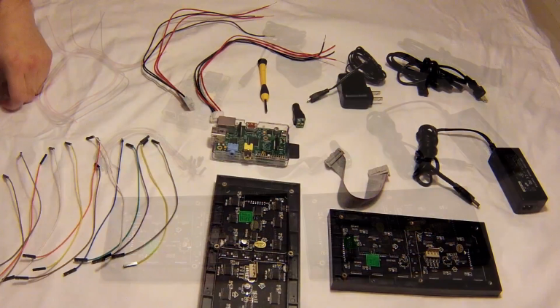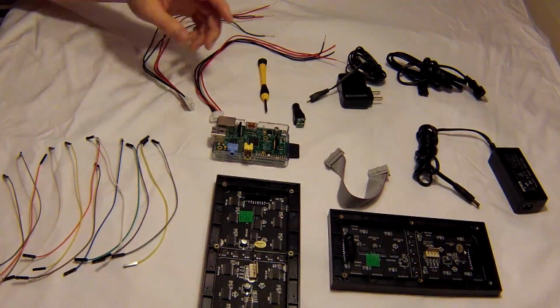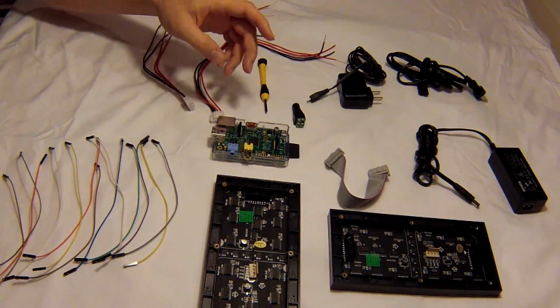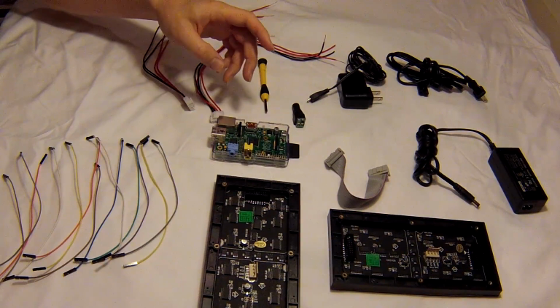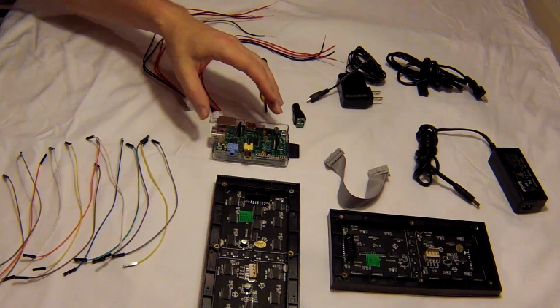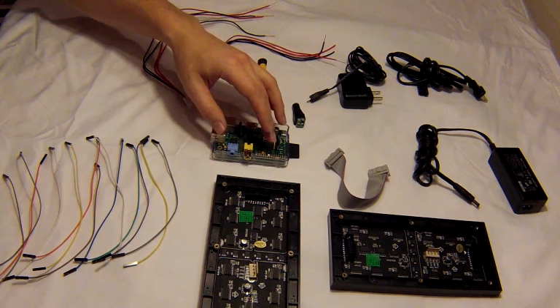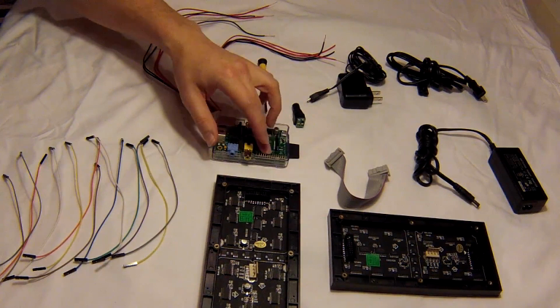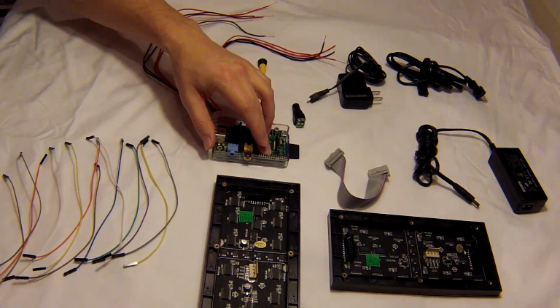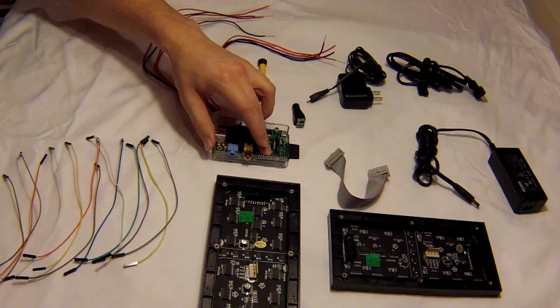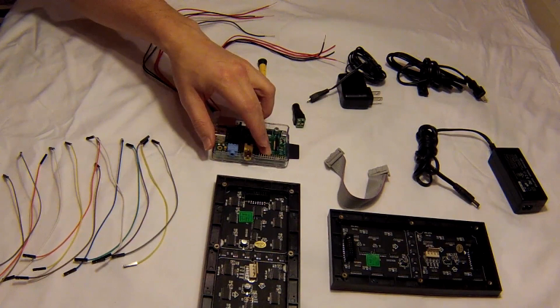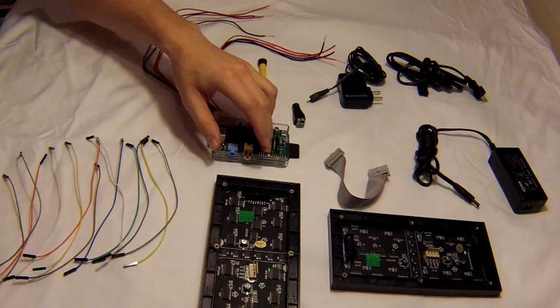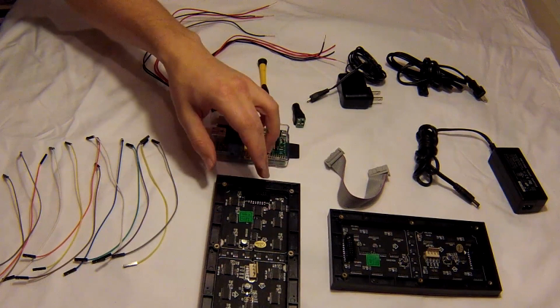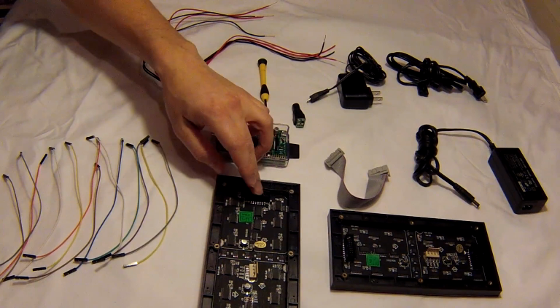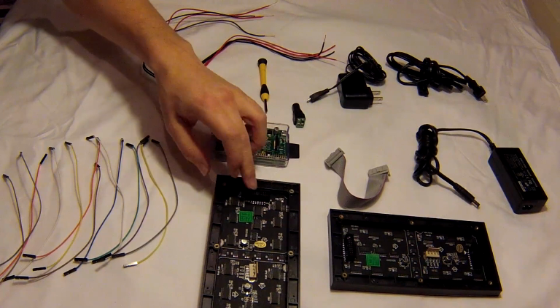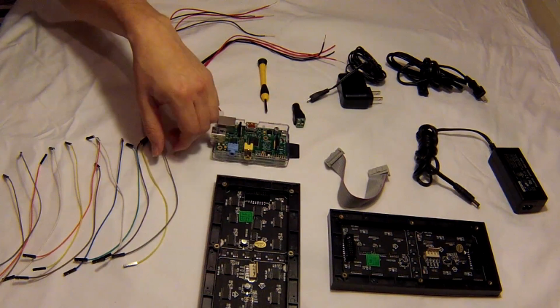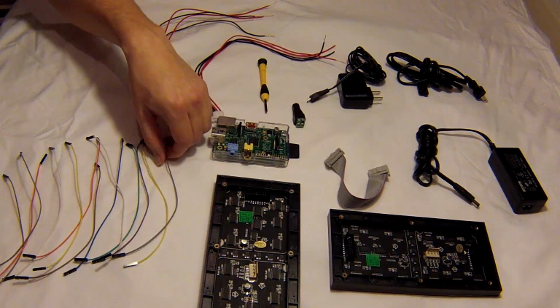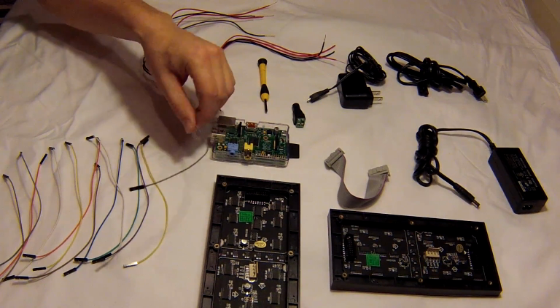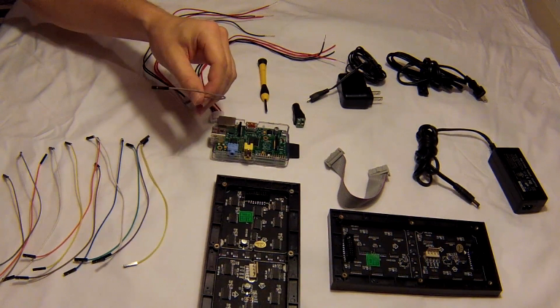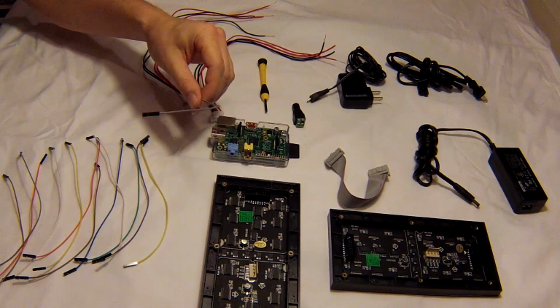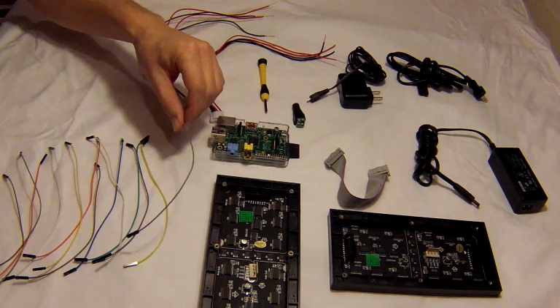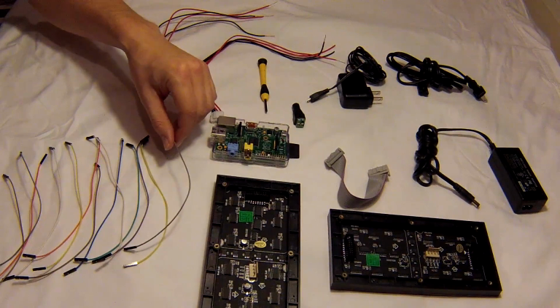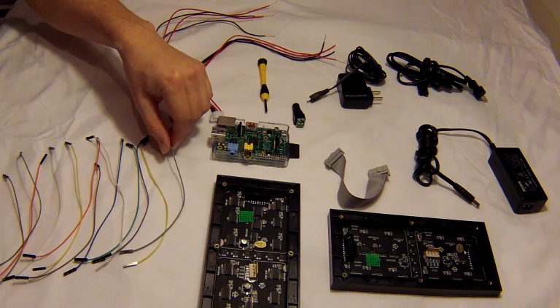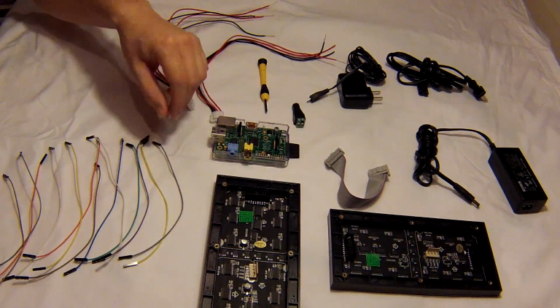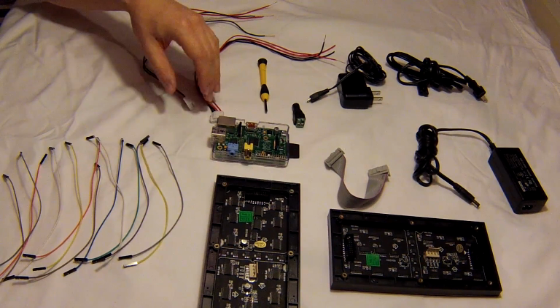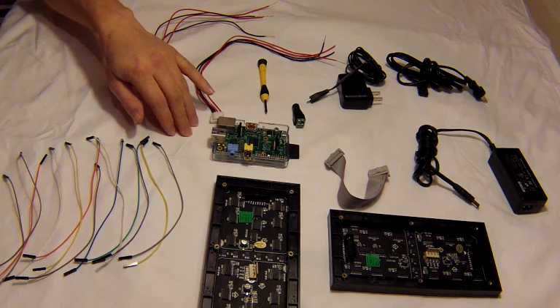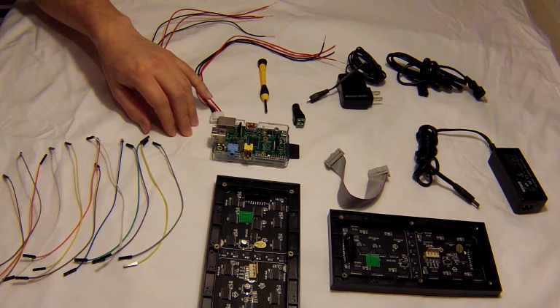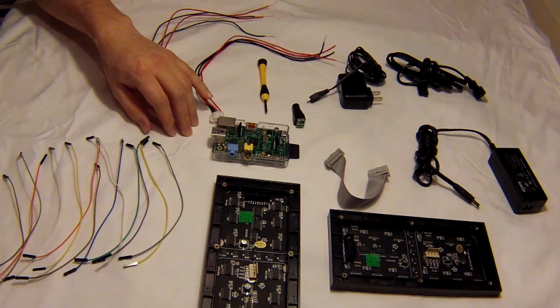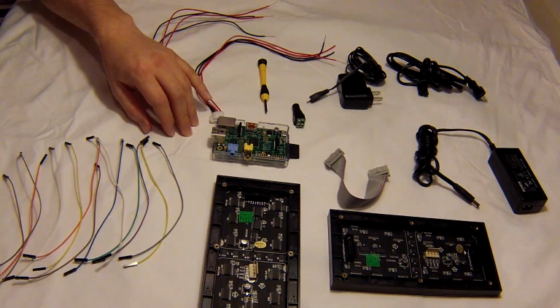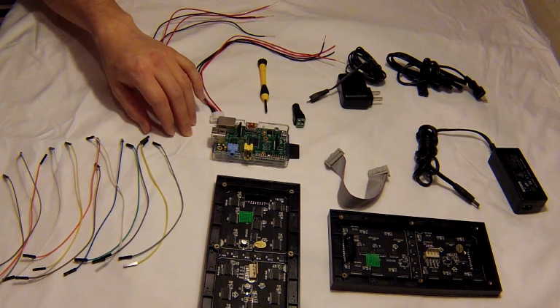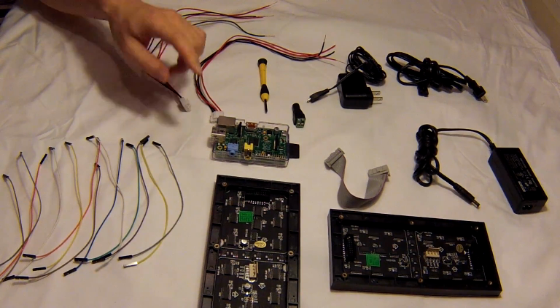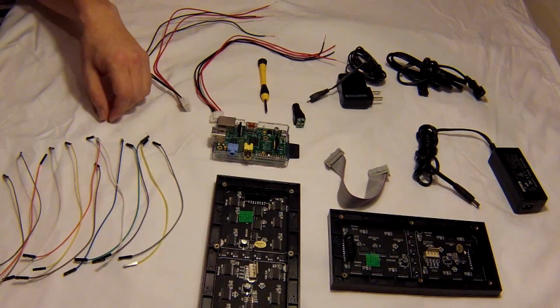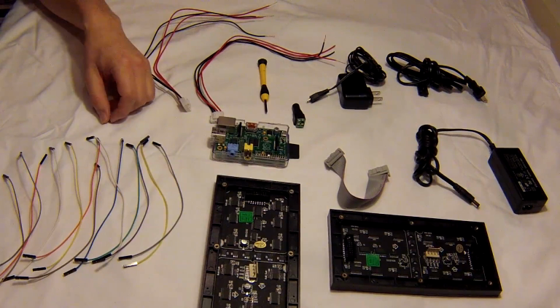Now what we're going to do is connect up the GPIO from the Raspberry Pi into the first board here using these female-to-female connectors. The wiring diagram for this is available from Adafruit and we've also got it in the description below.